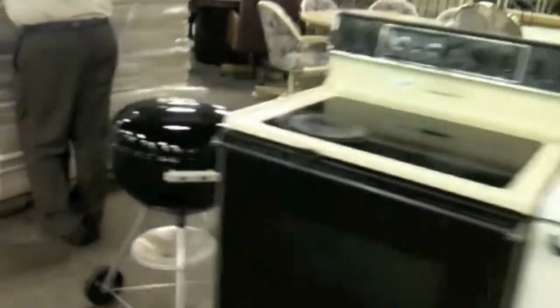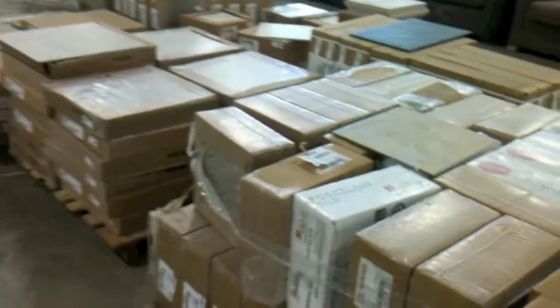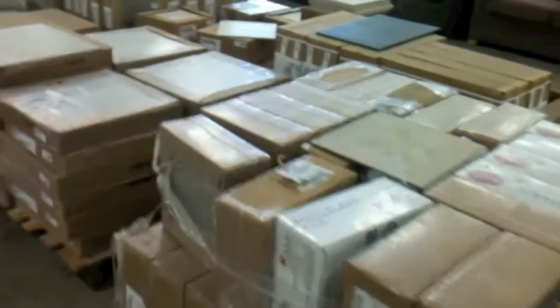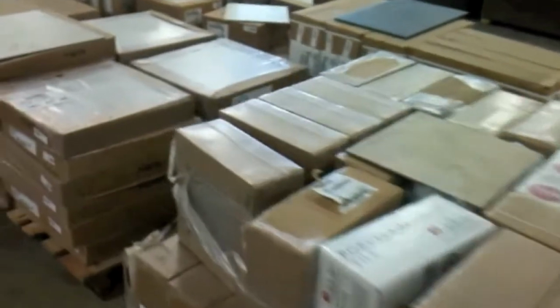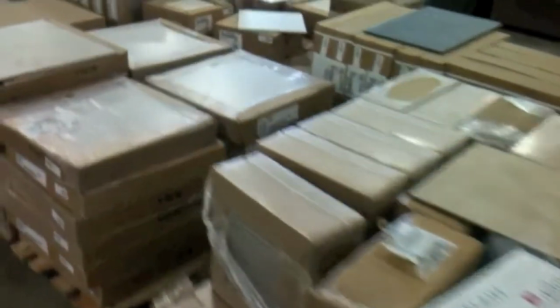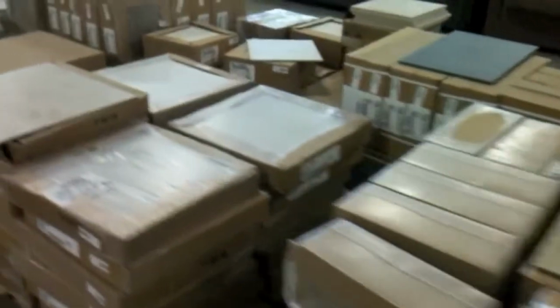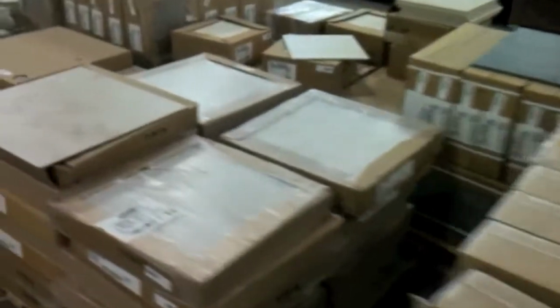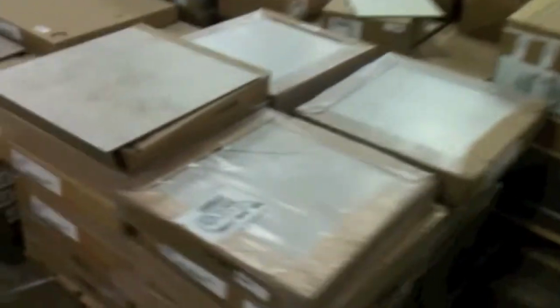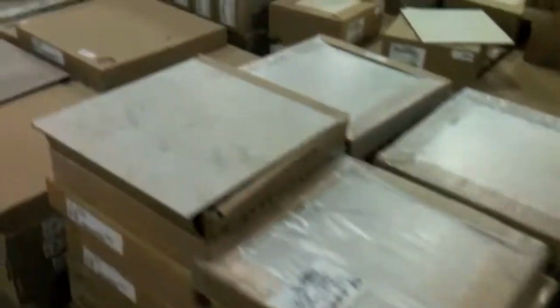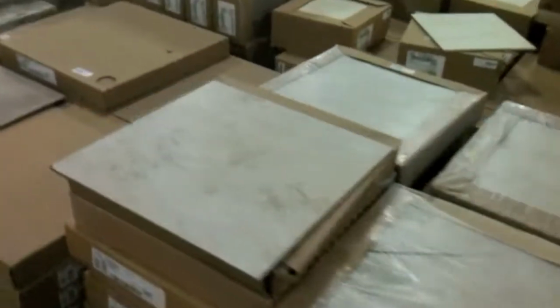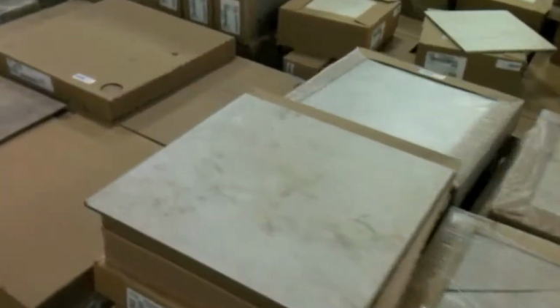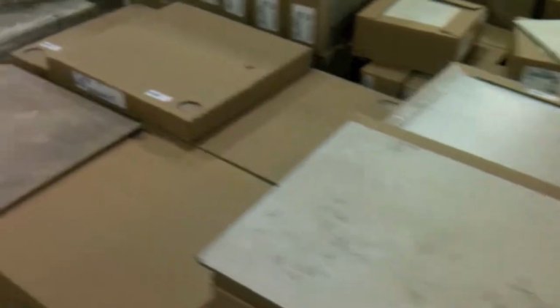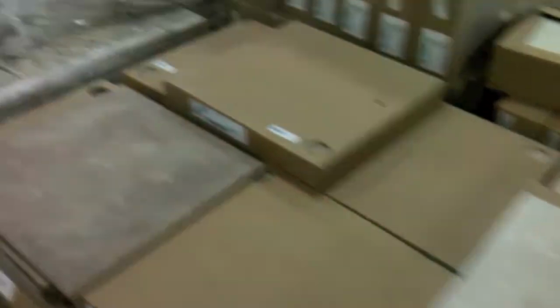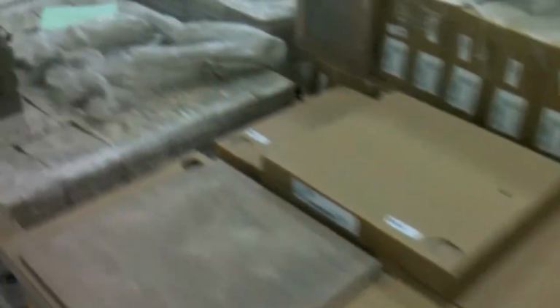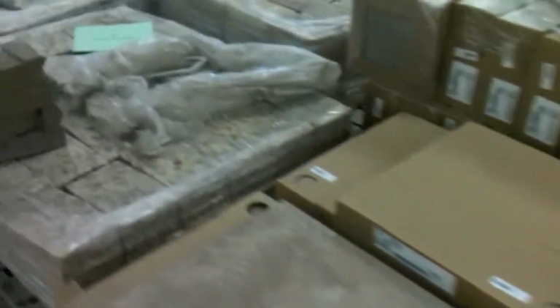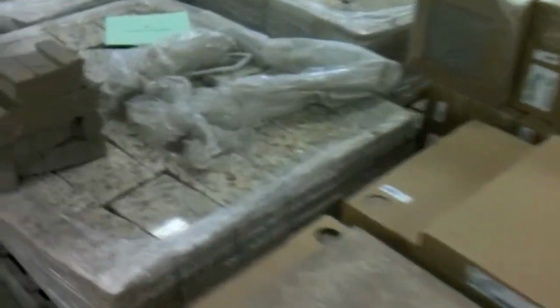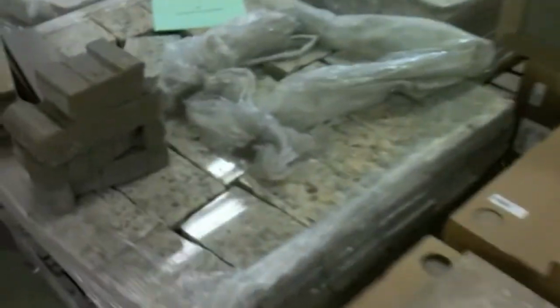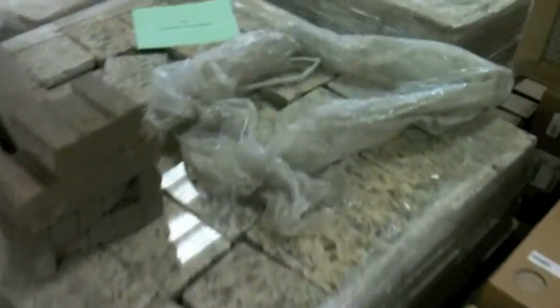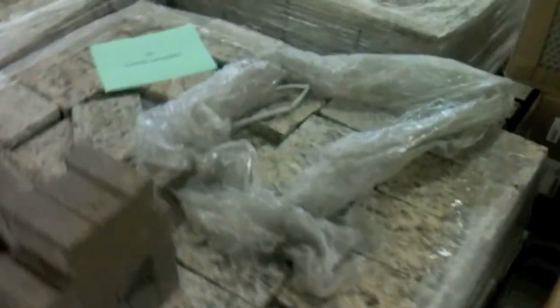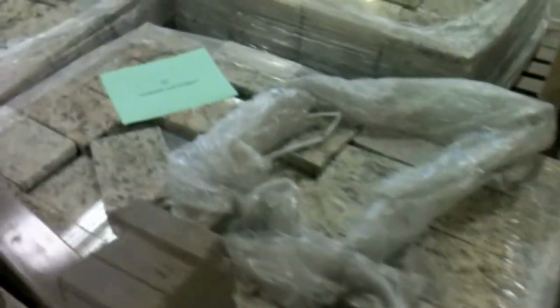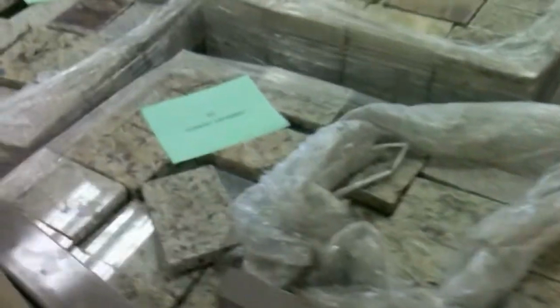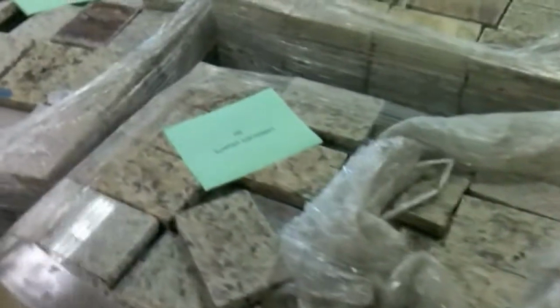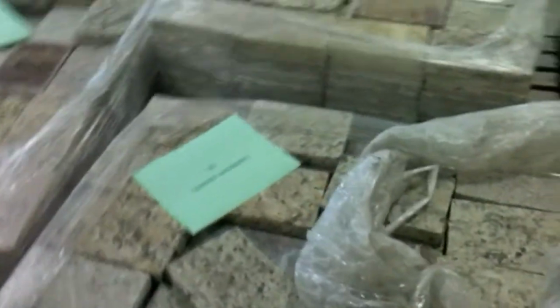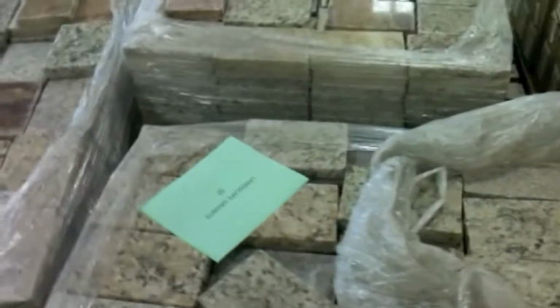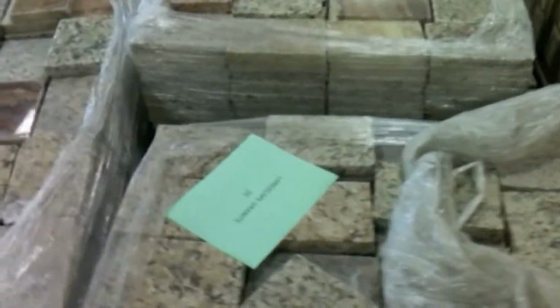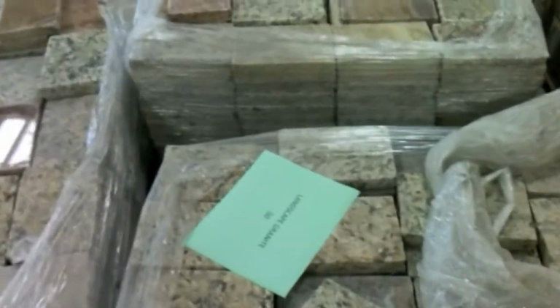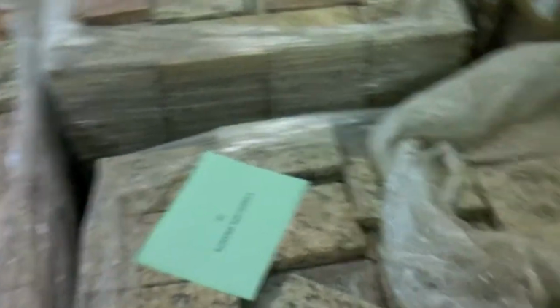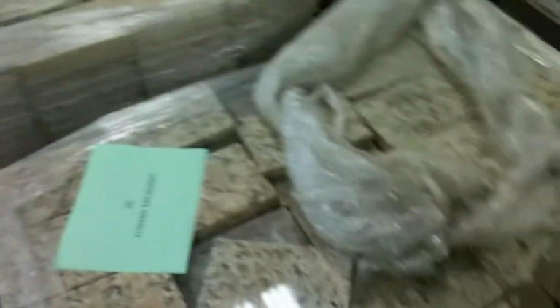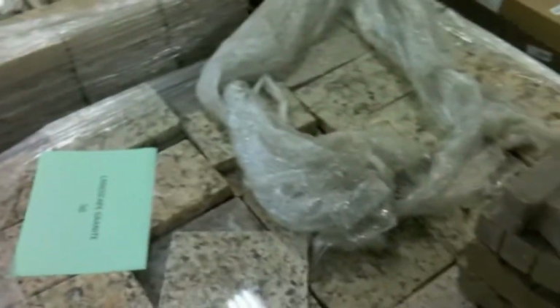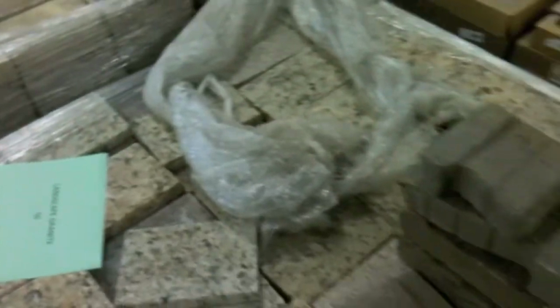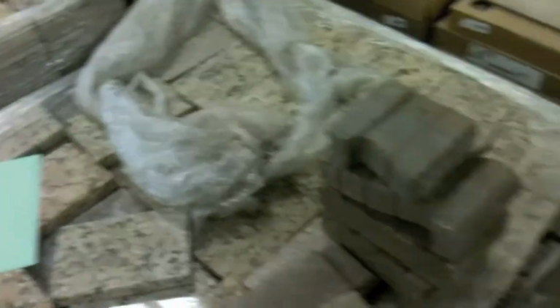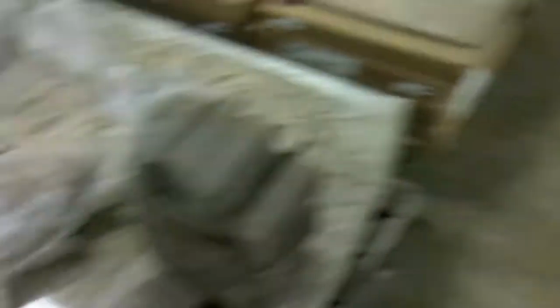You need all kinds of travertine tile, some entryway tile and stuff, some marble. Landscaping granite — 50 cents a piece. Pretty good deal.